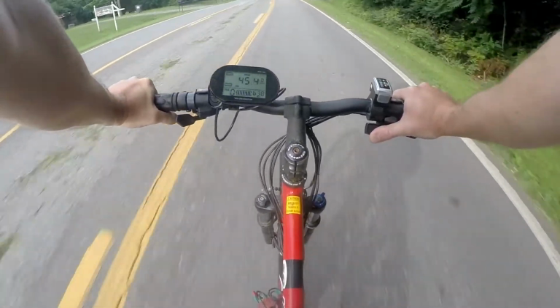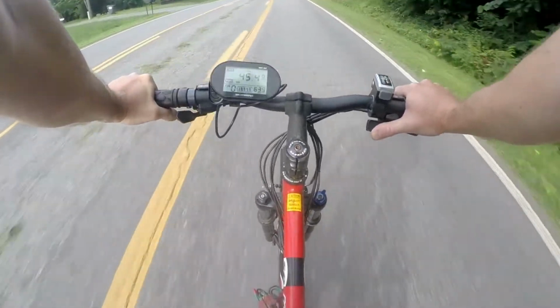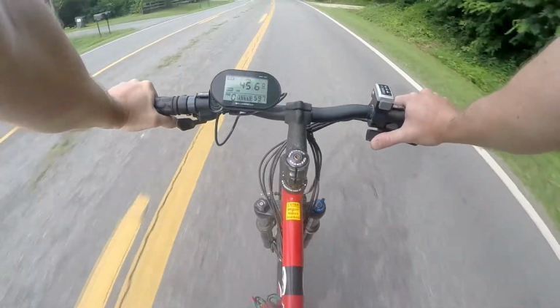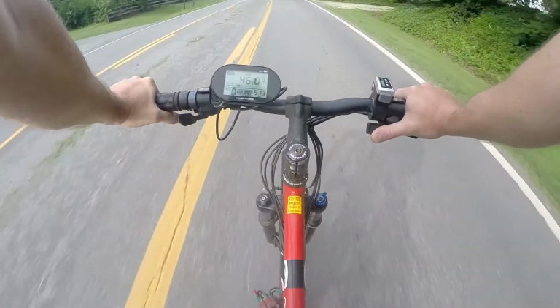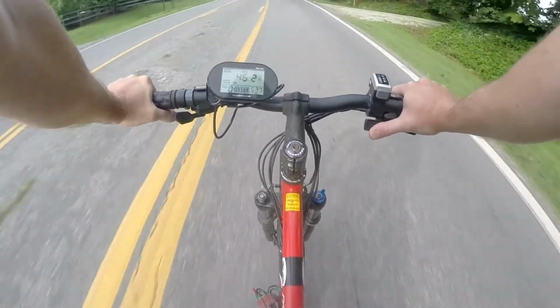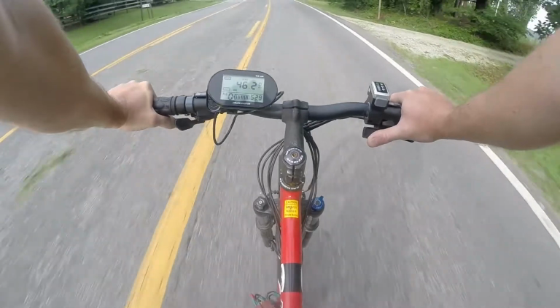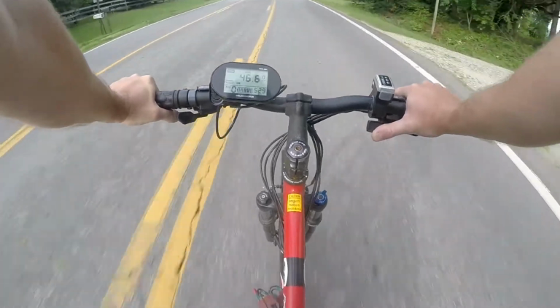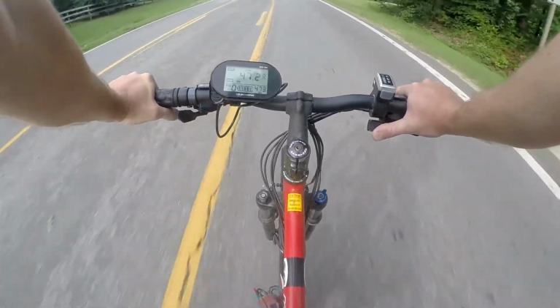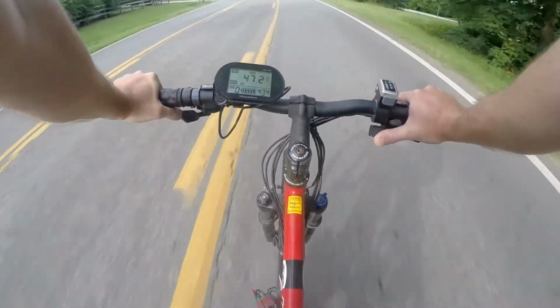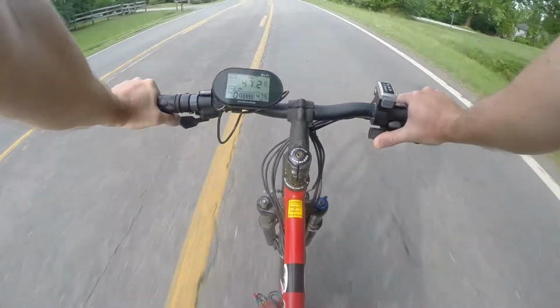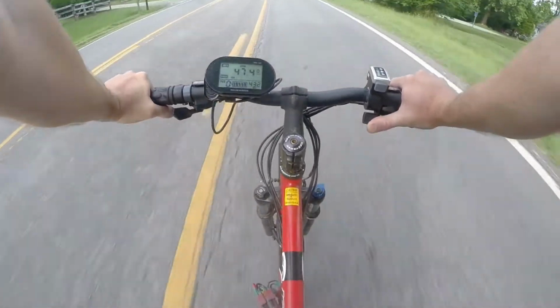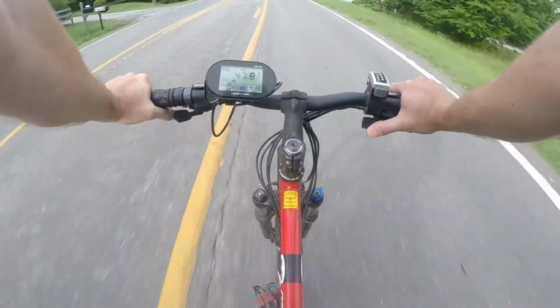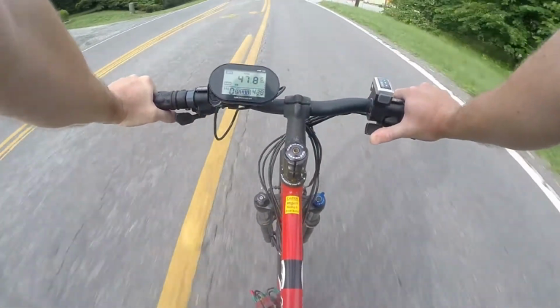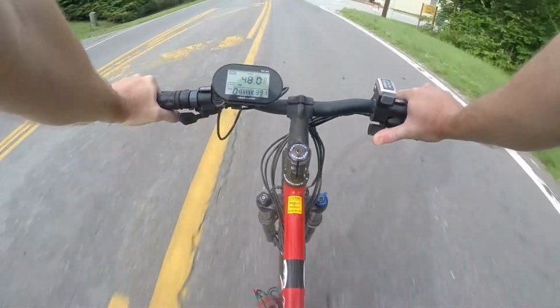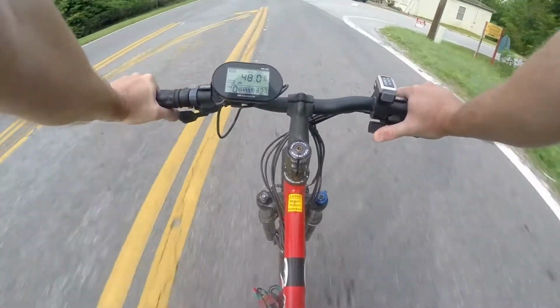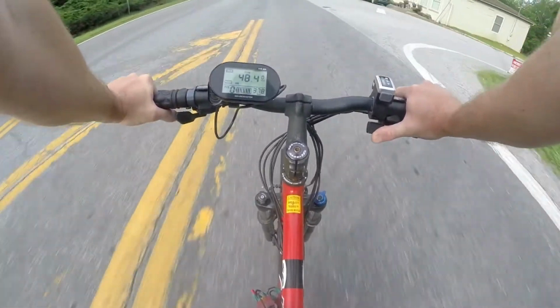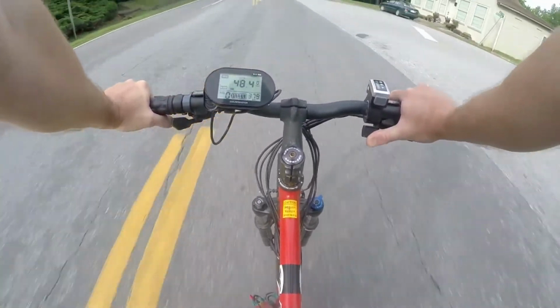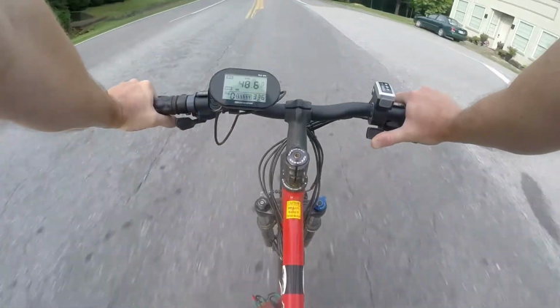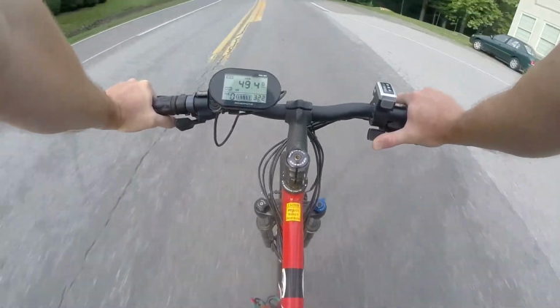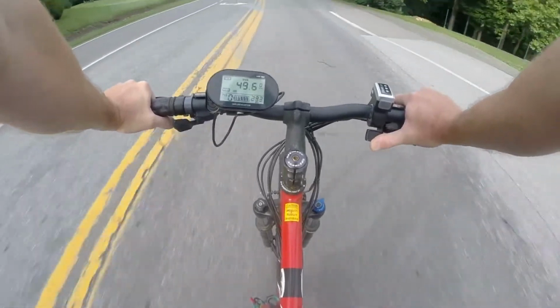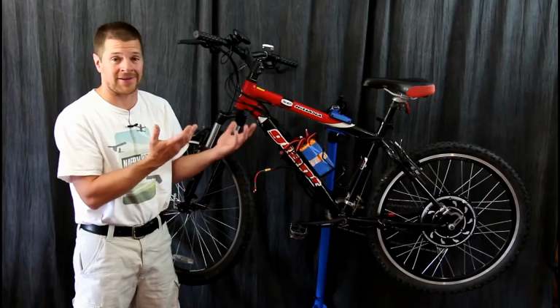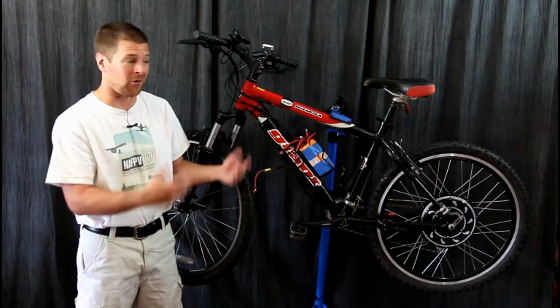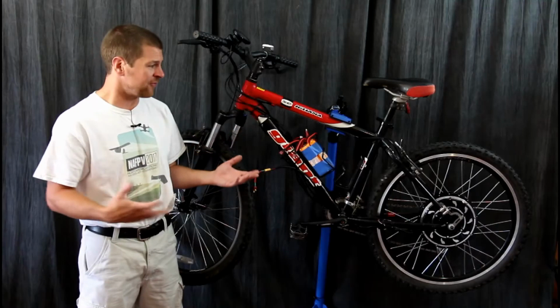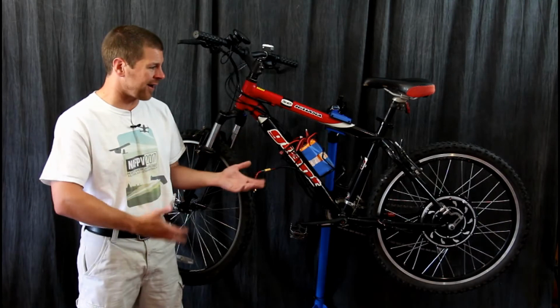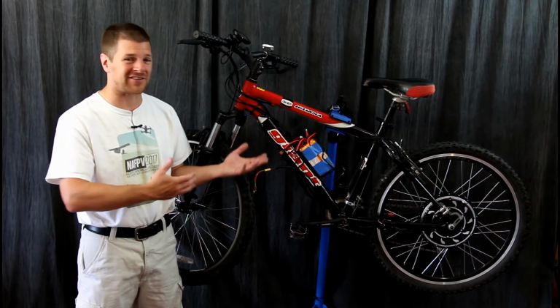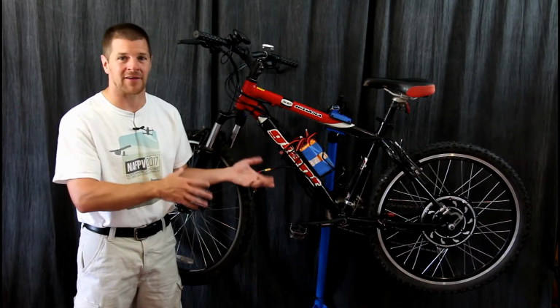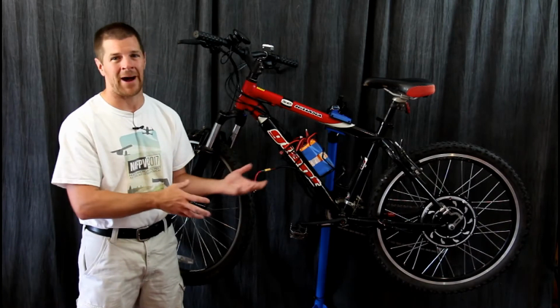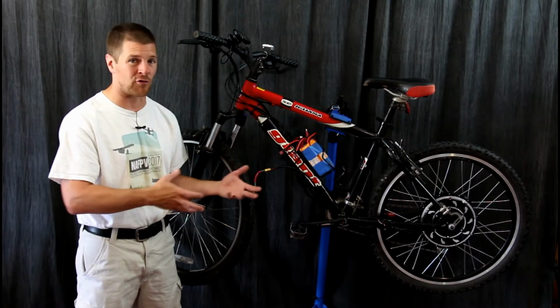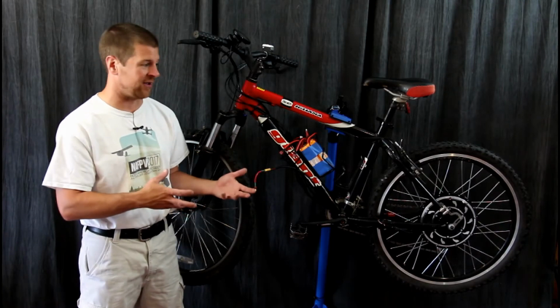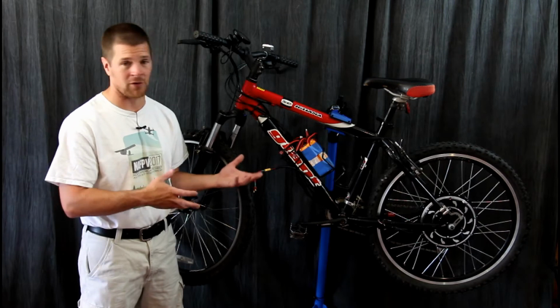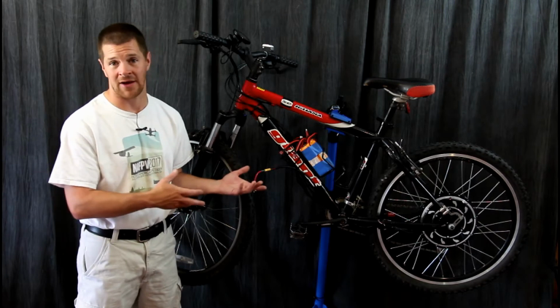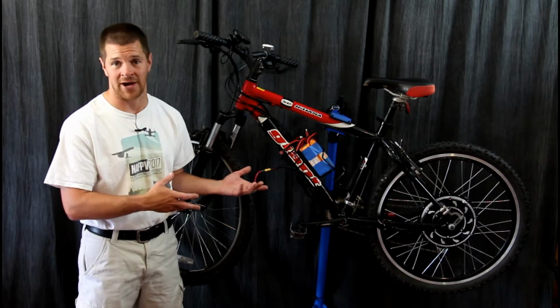So how fast does this thing go? Somewhere around 30 to 35 miles an hour depending on the terrain. Uphill, of course it depends on the pitch of the hill. But on flat ground, expect about 30 miles an hour for an average rider.